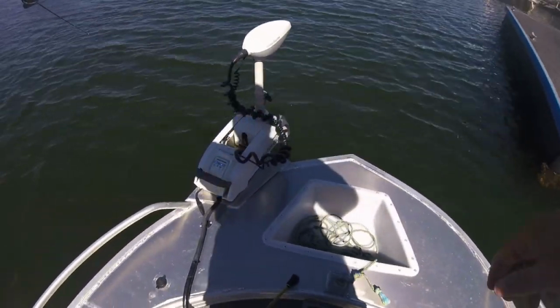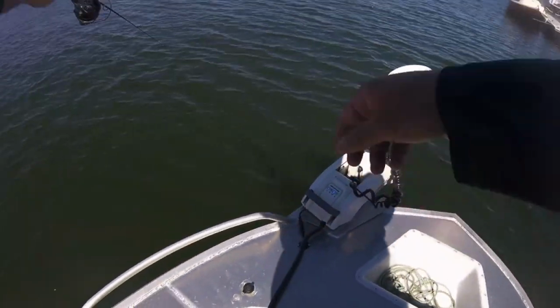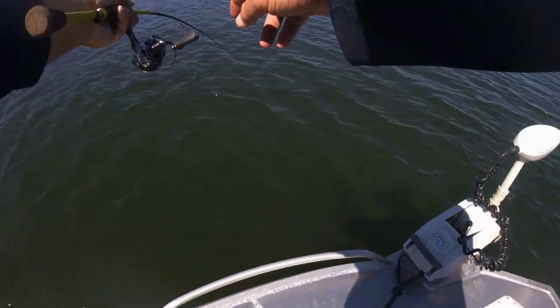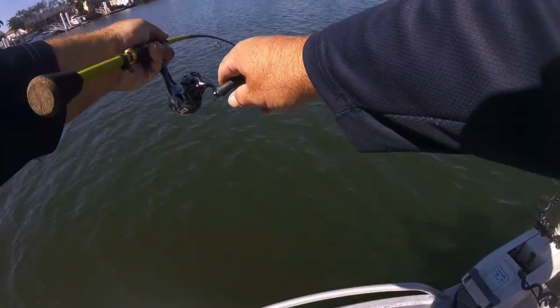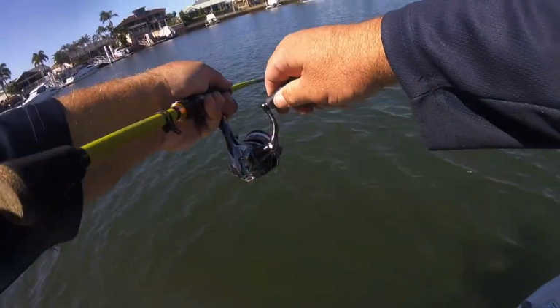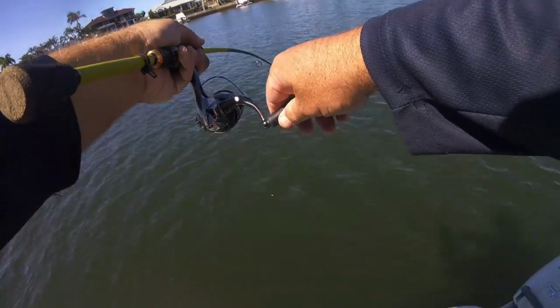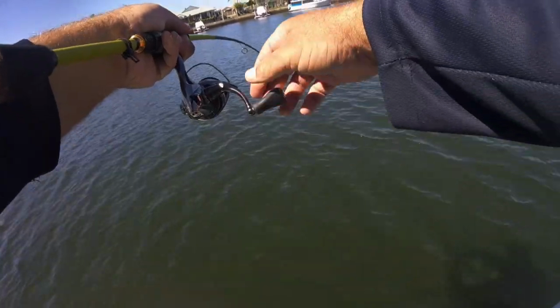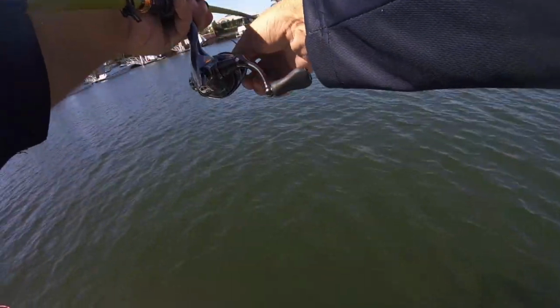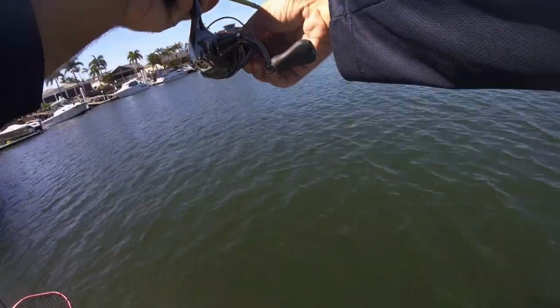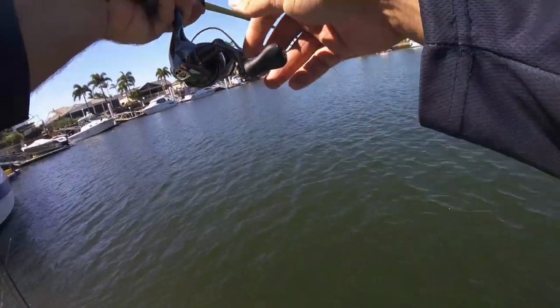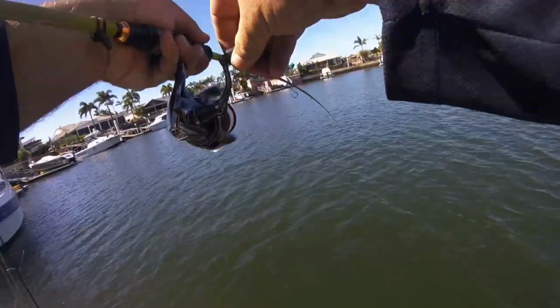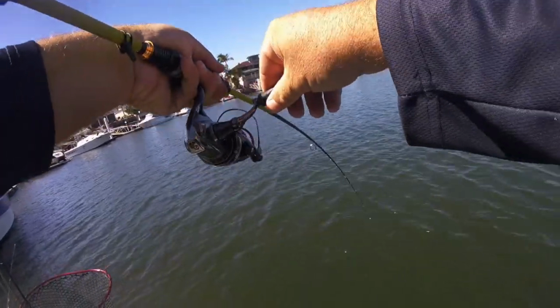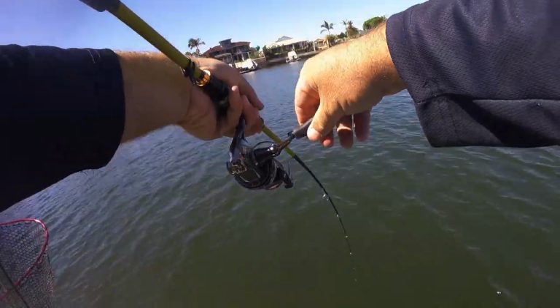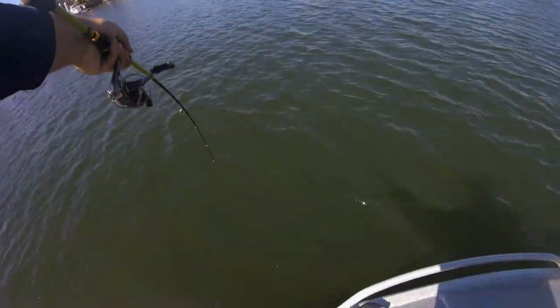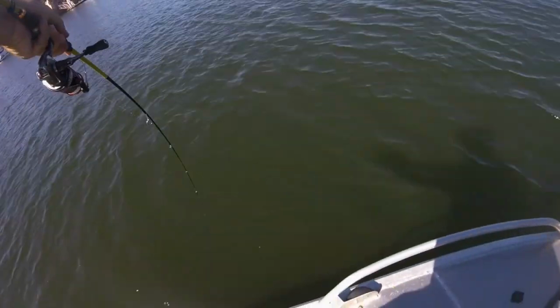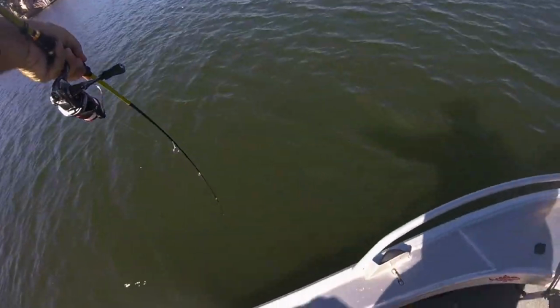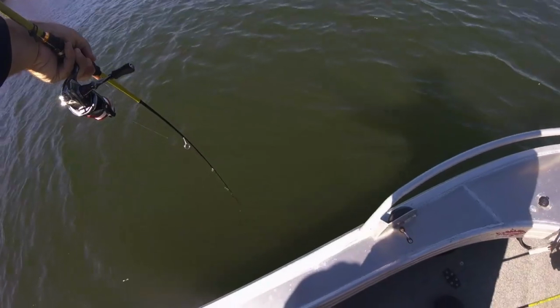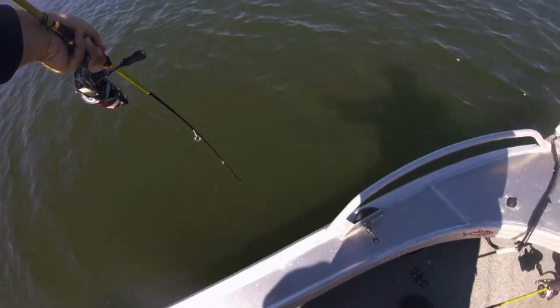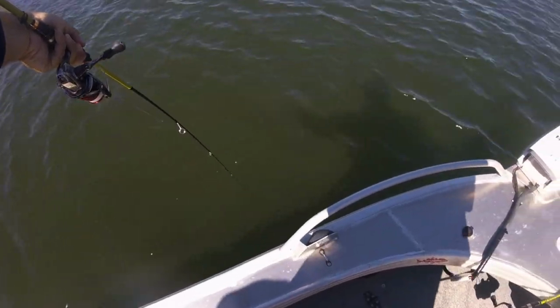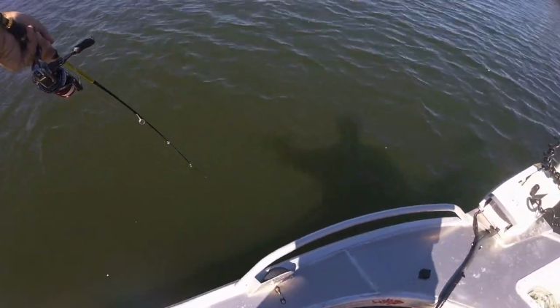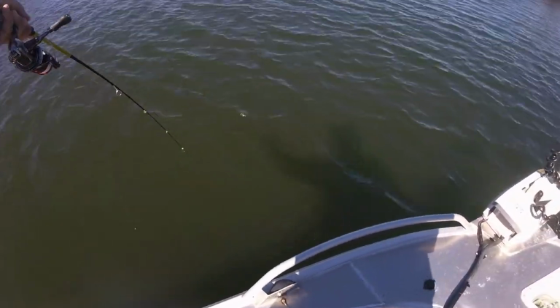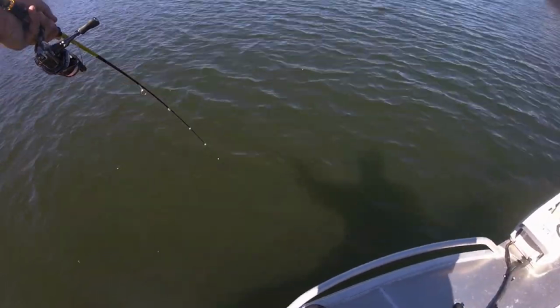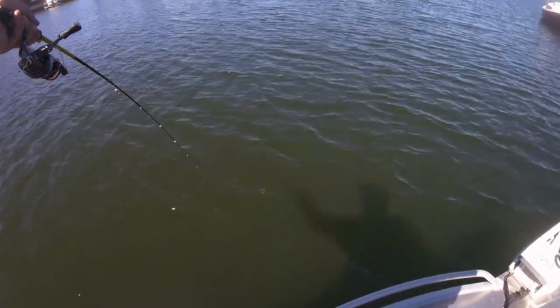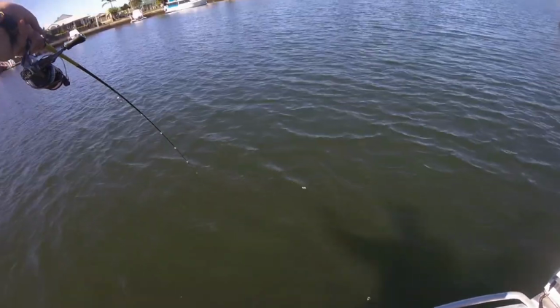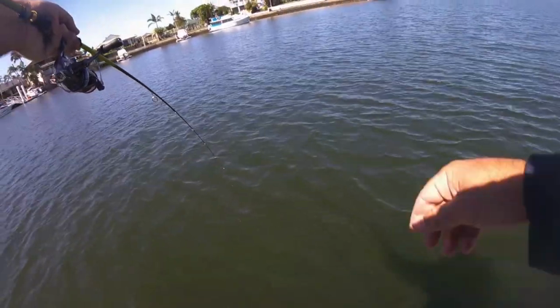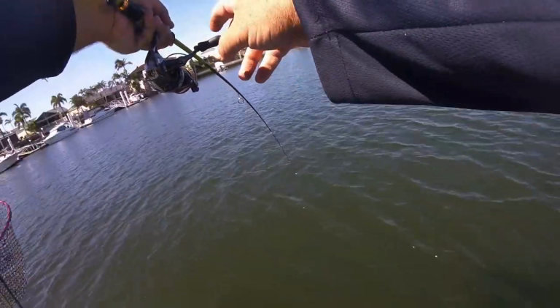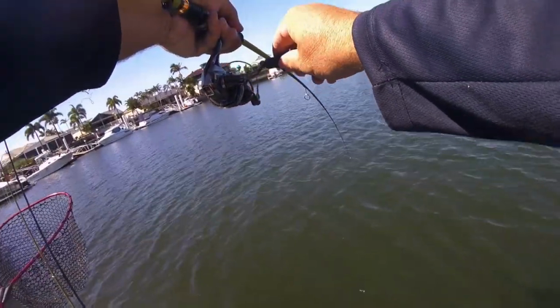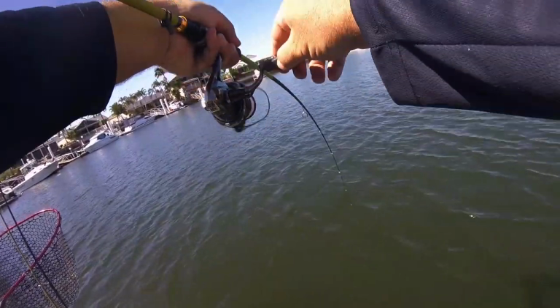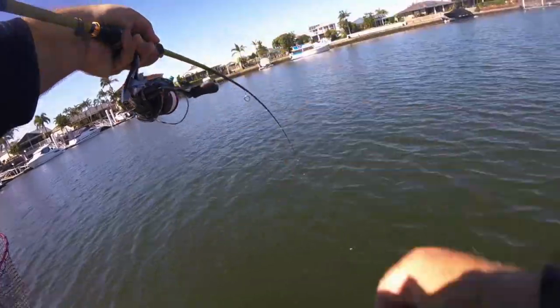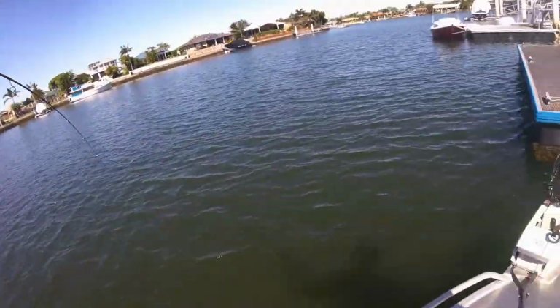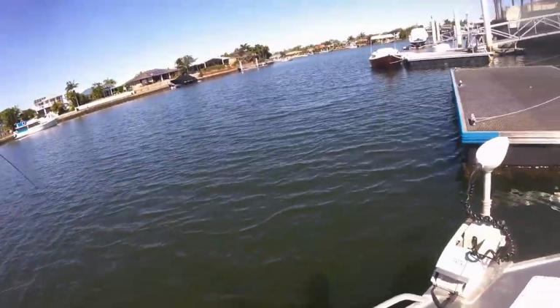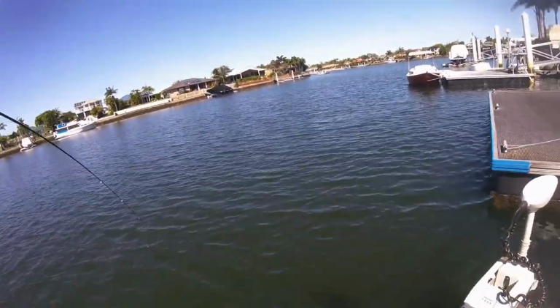The speed of the twitch must vary from session to session, as each day the fish want something different. At times this technique will fire all day, whilst other days there may only be a short window of success, so listen to what the fish want on that given day.